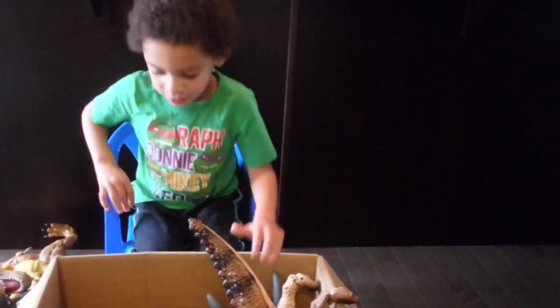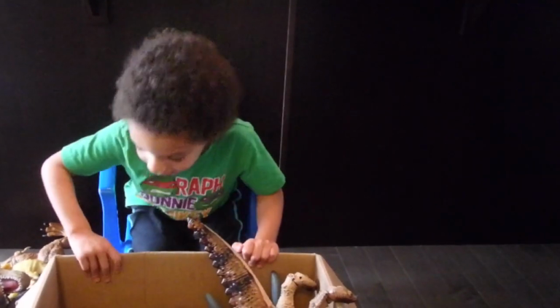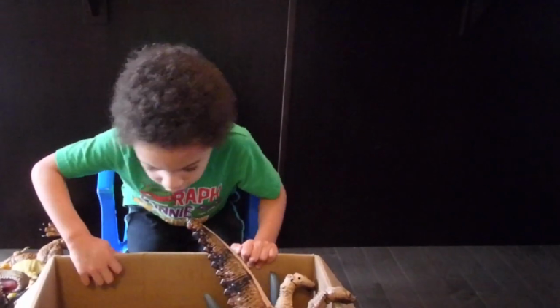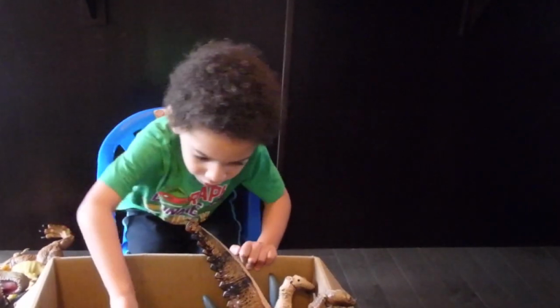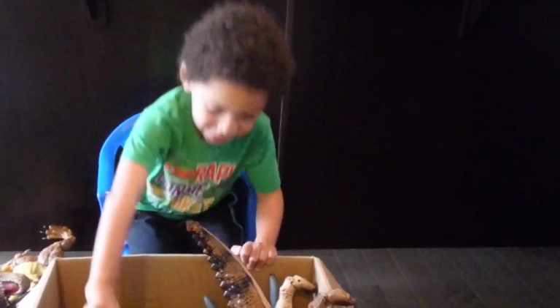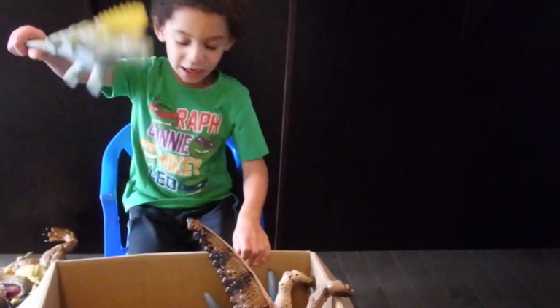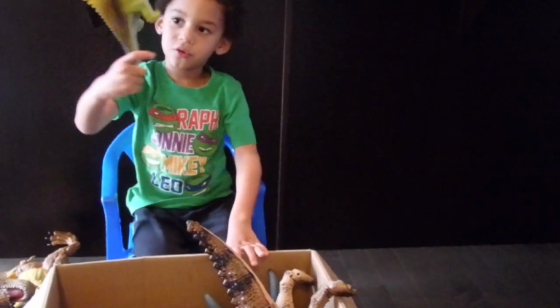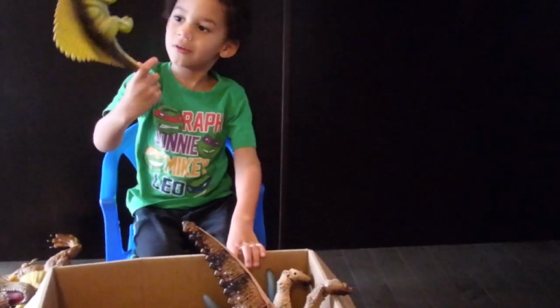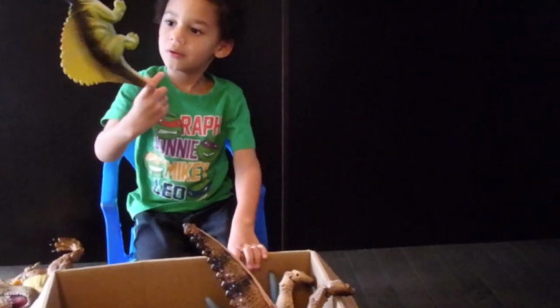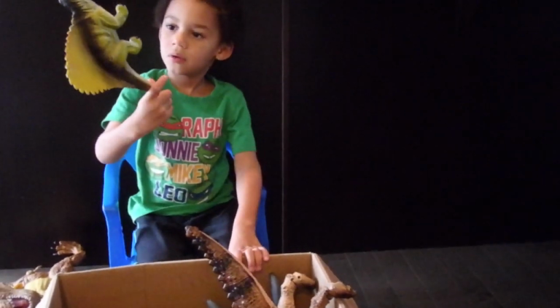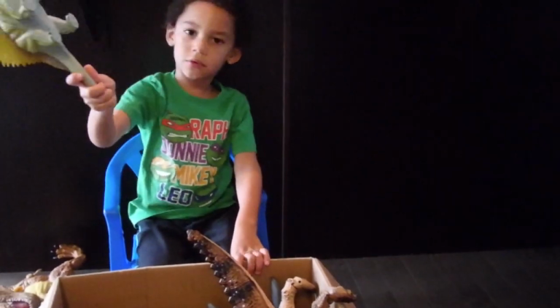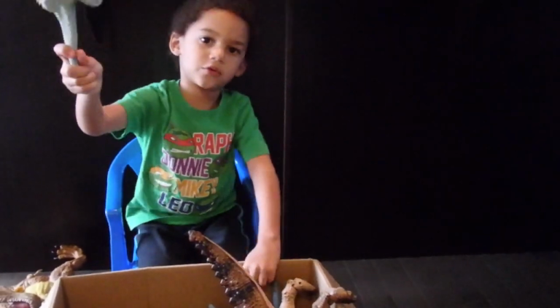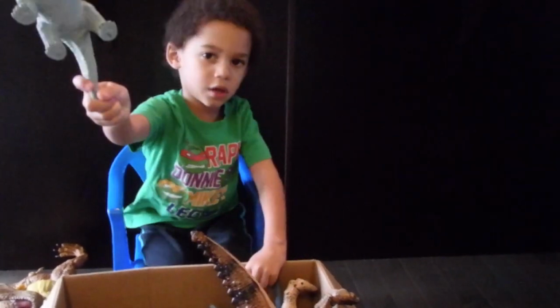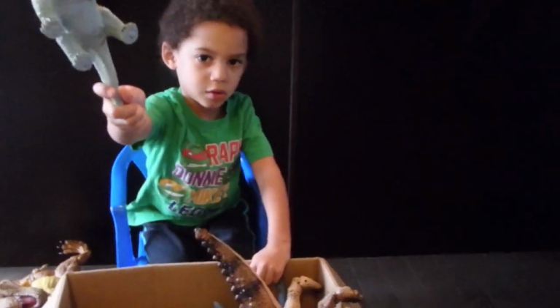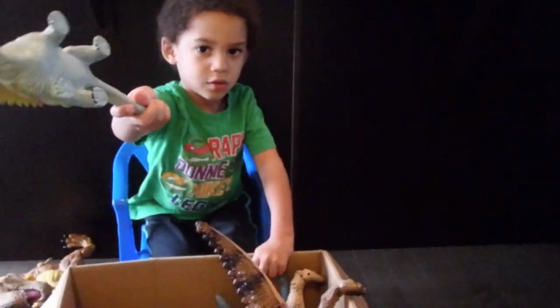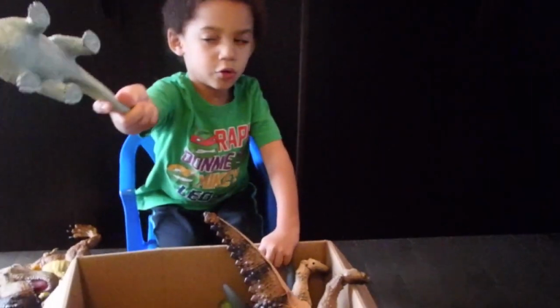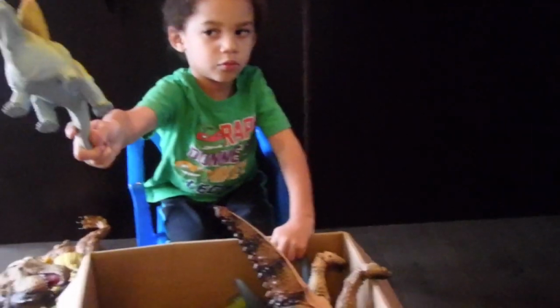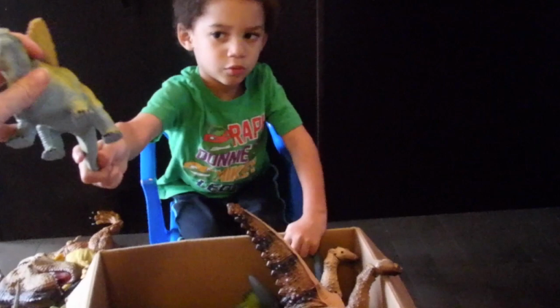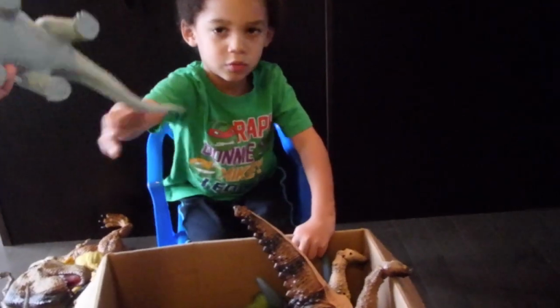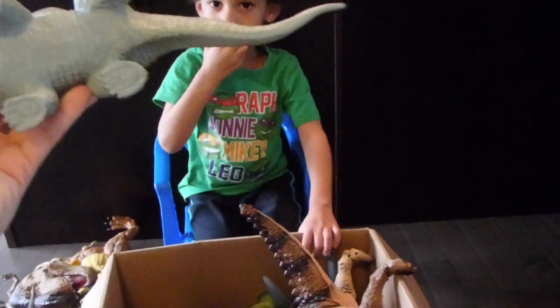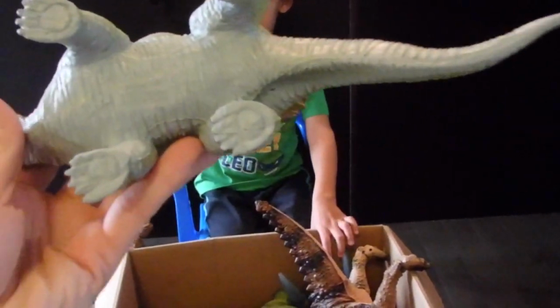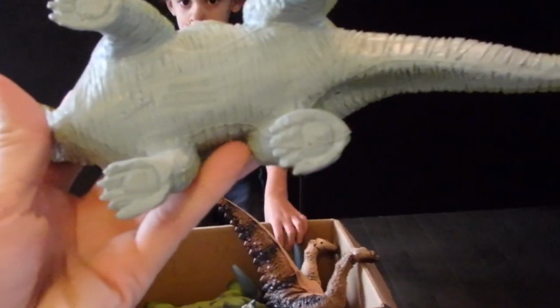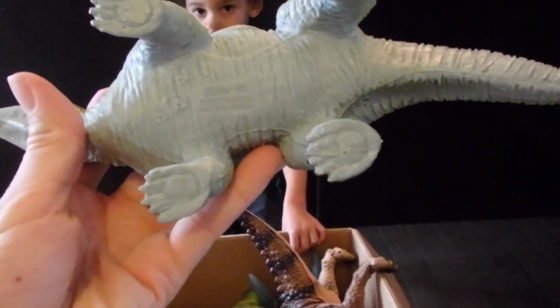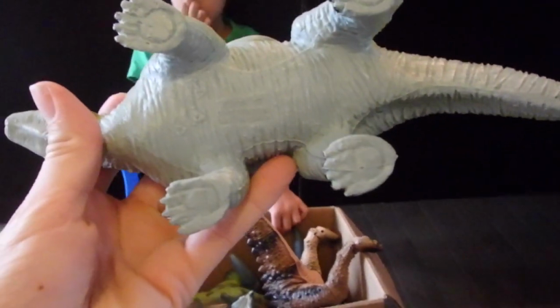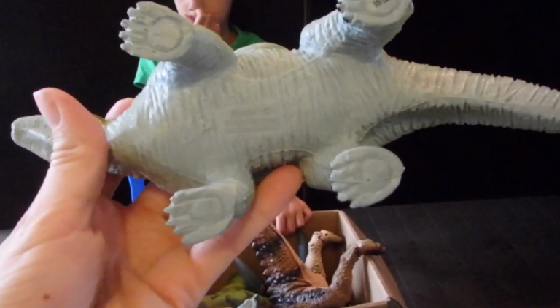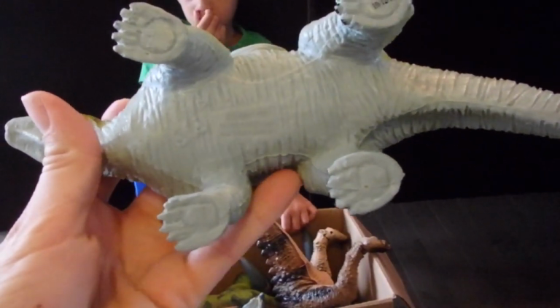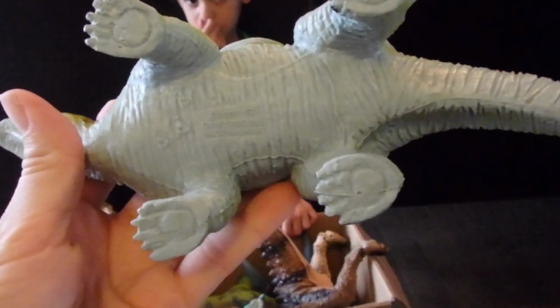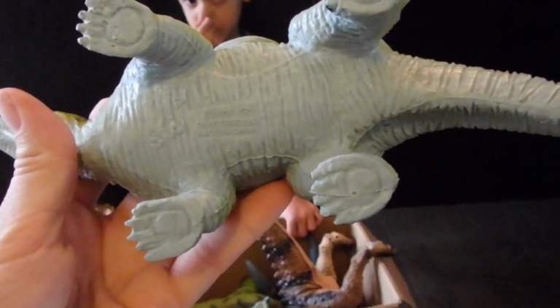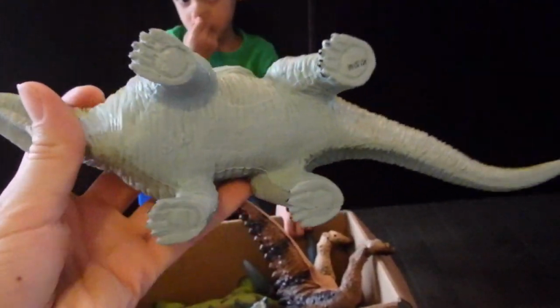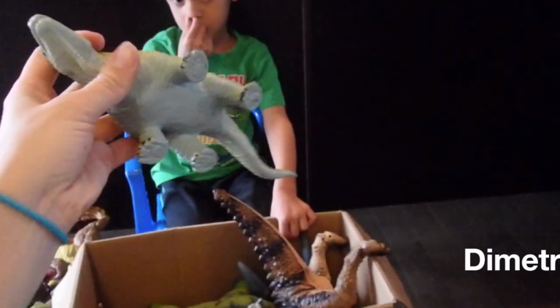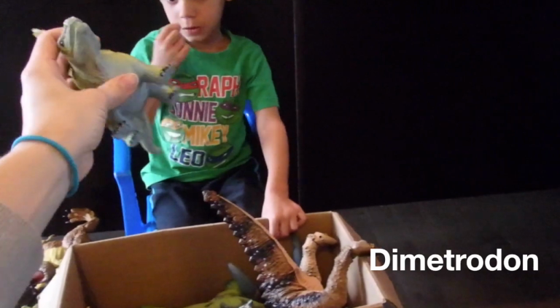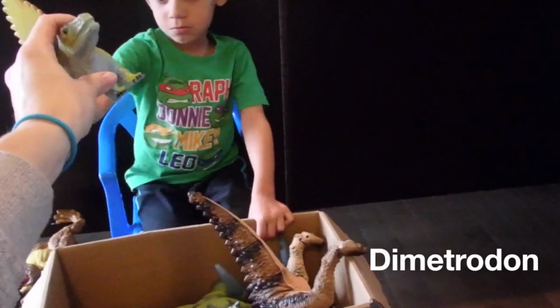And now this dimetron — do you know what that one's called? No. I think it's called a dimetron. Dimetrodon. That was close.